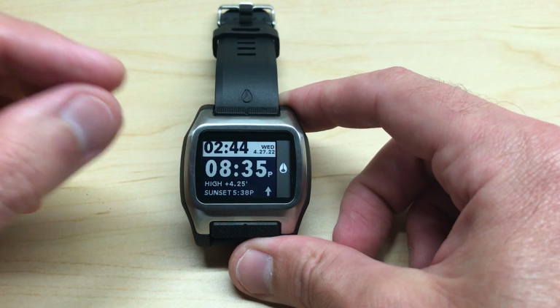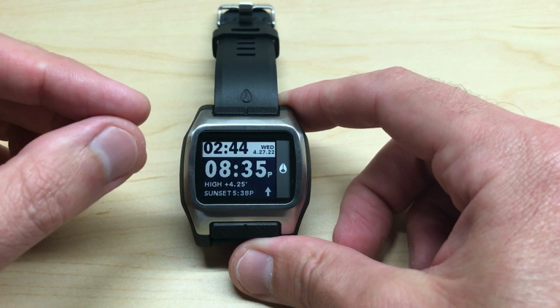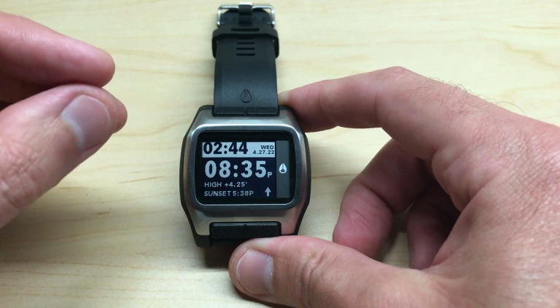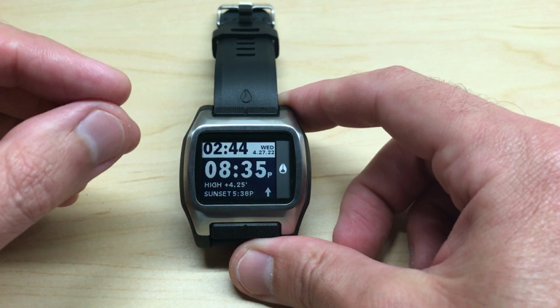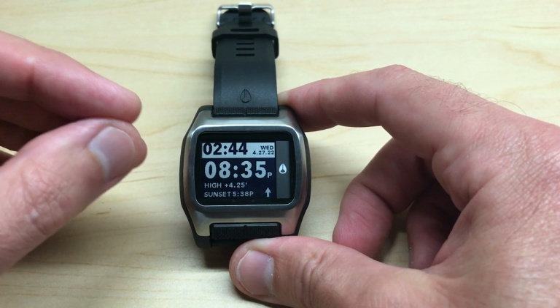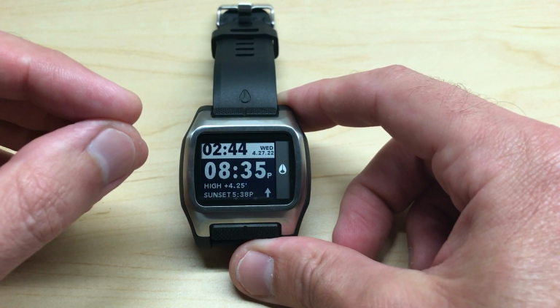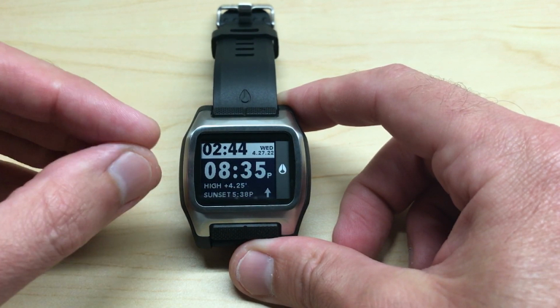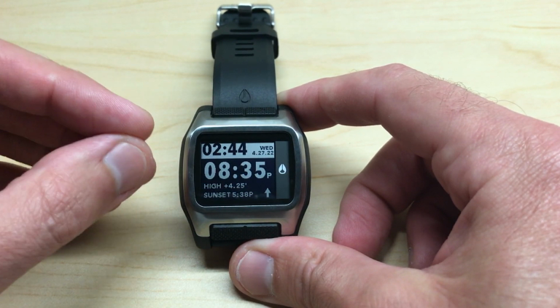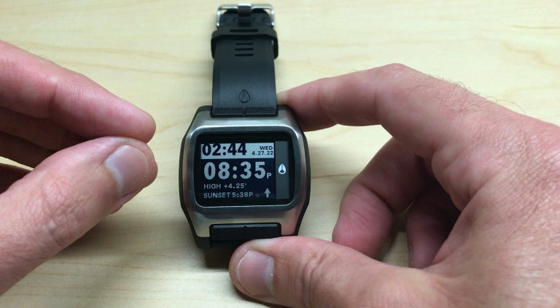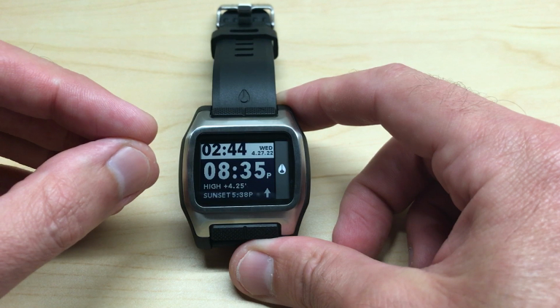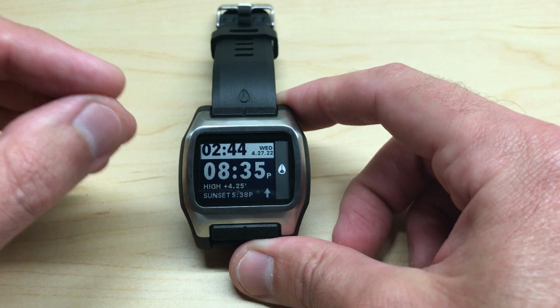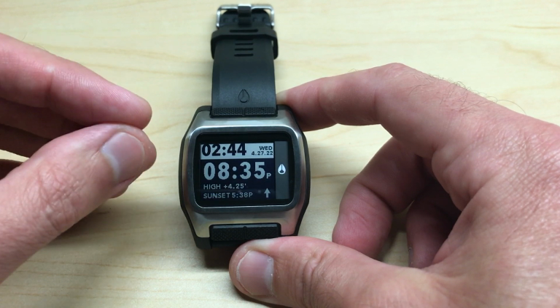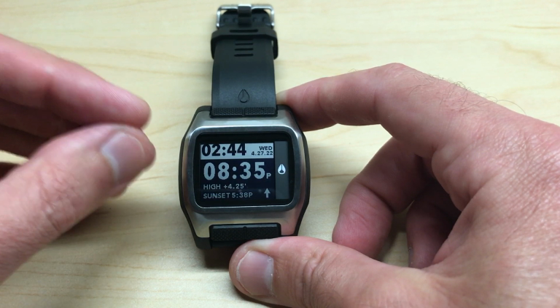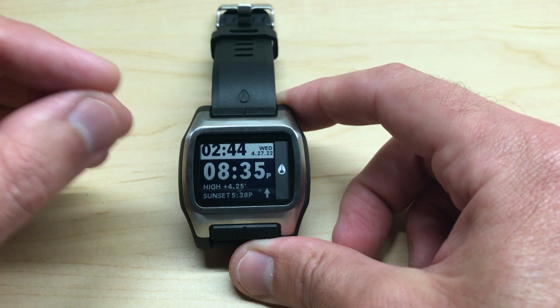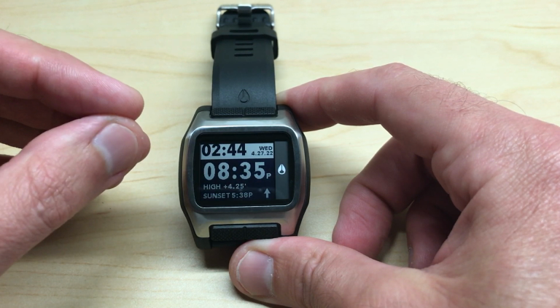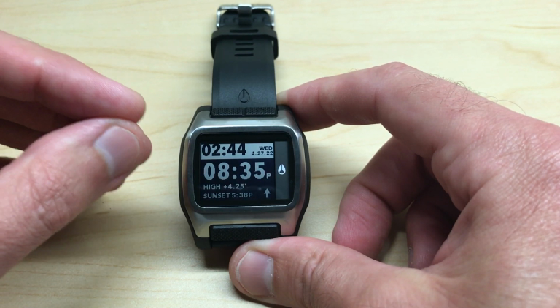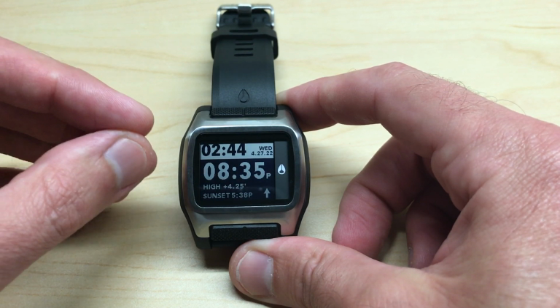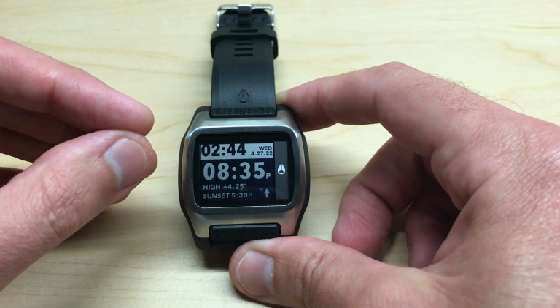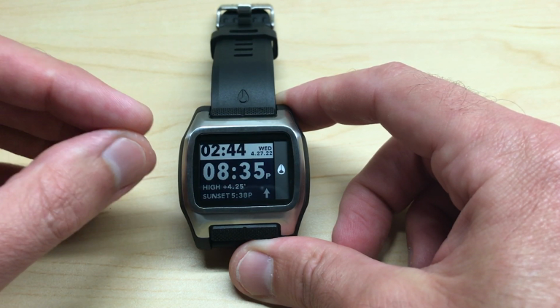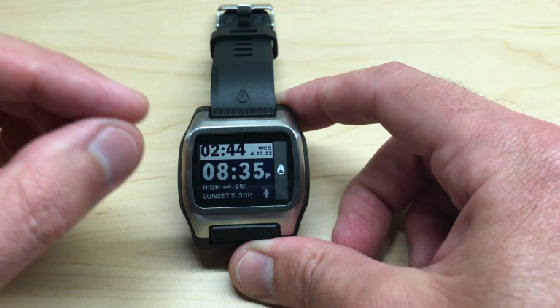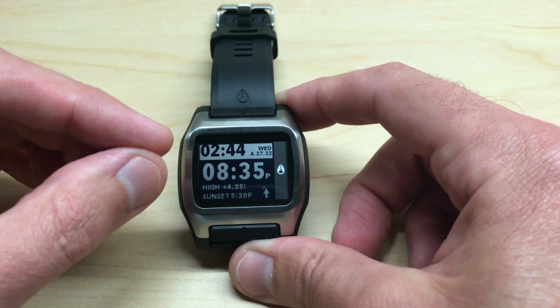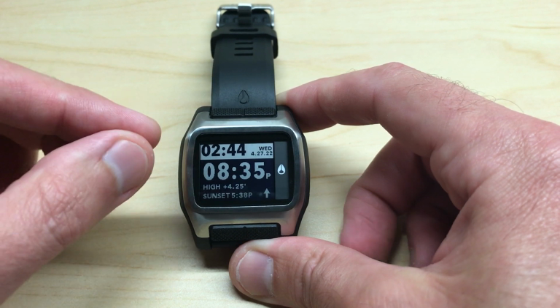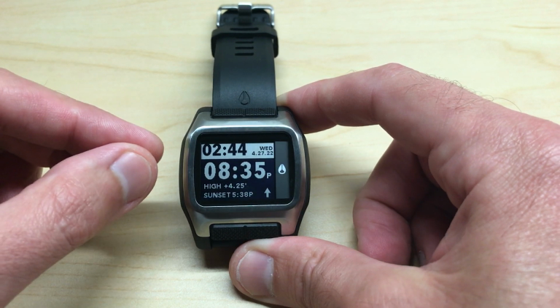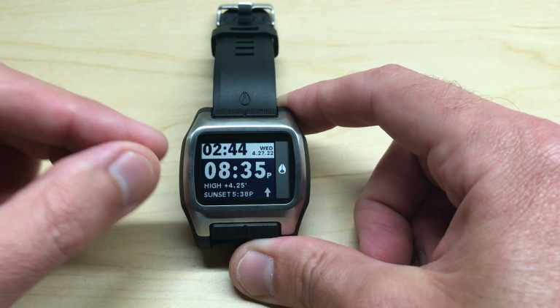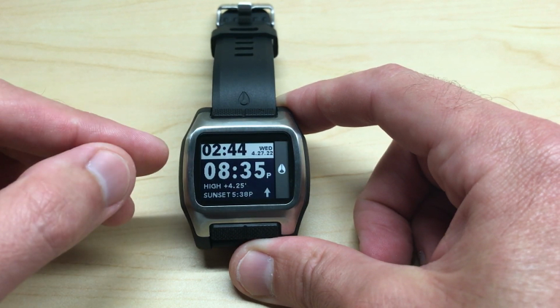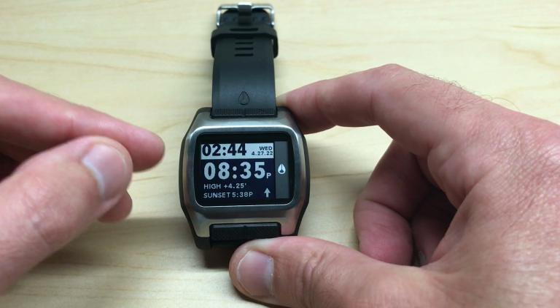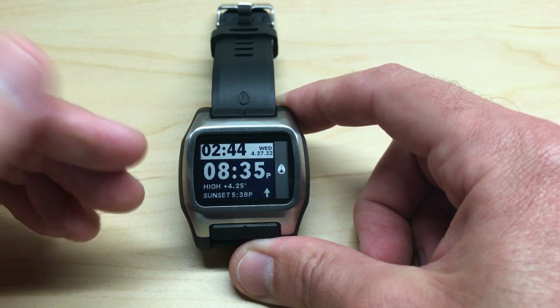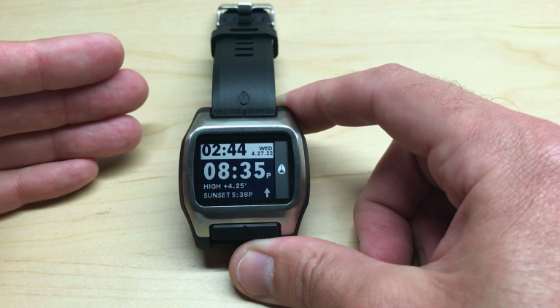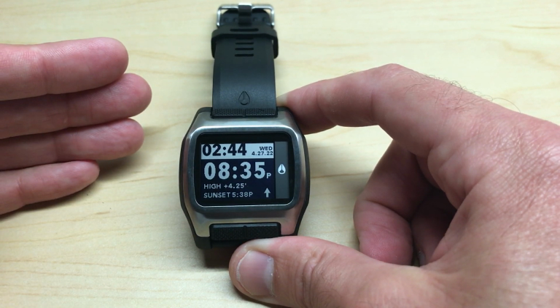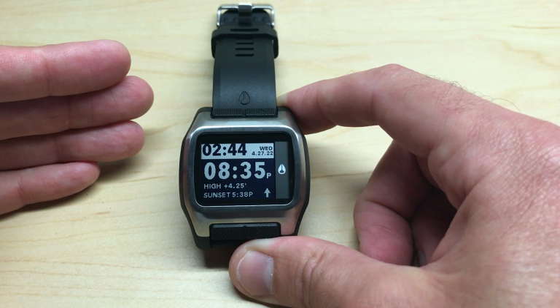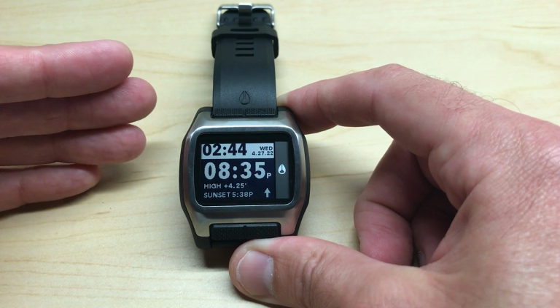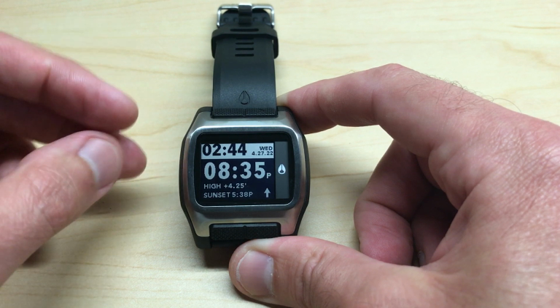This watch contains sunrise, sunset, moon, and tide information, and it comes preloaded with 550 different beach locations. The key is you've got to make sure you've got the correct beach set, or else you're going to be seeing a lot of invalid values.